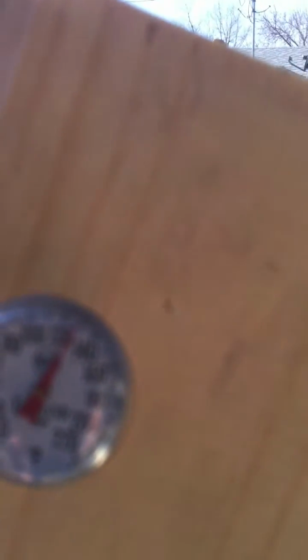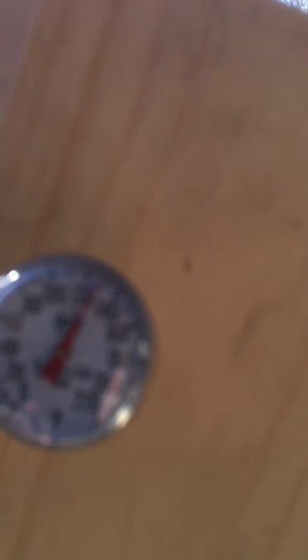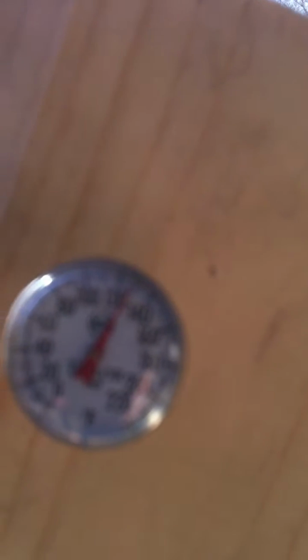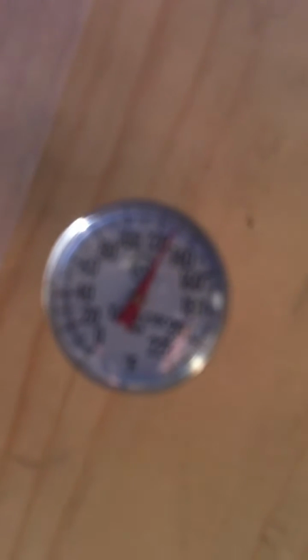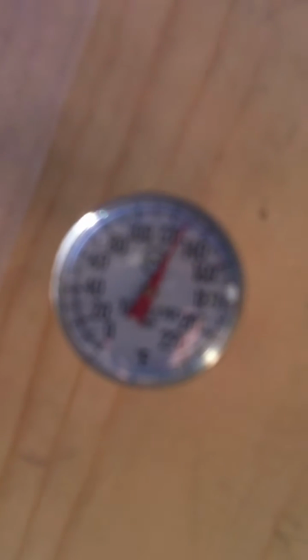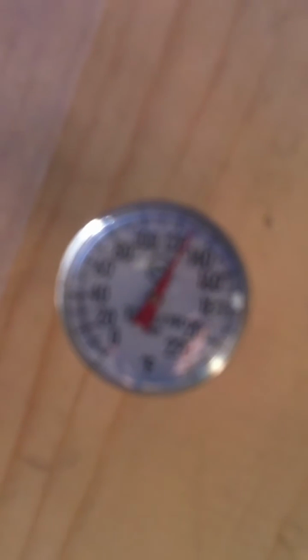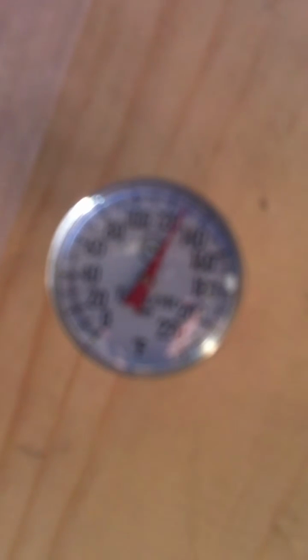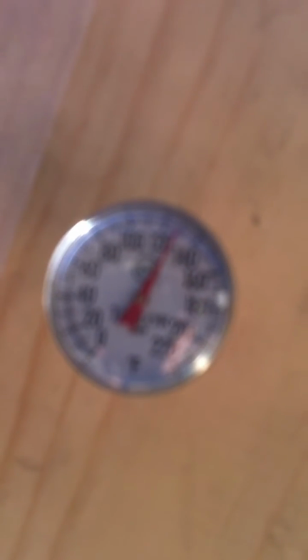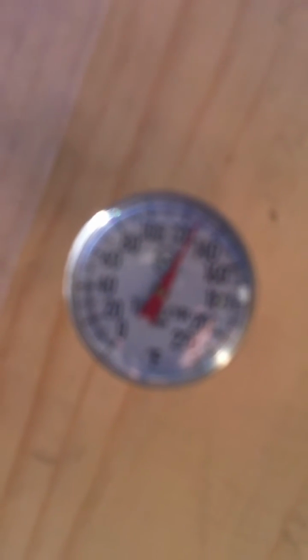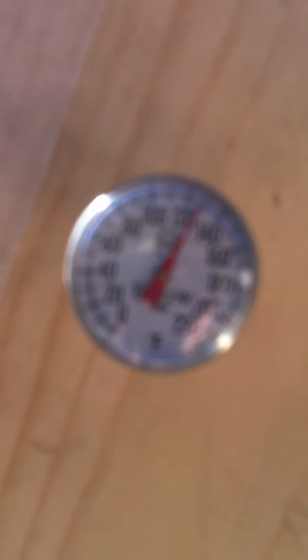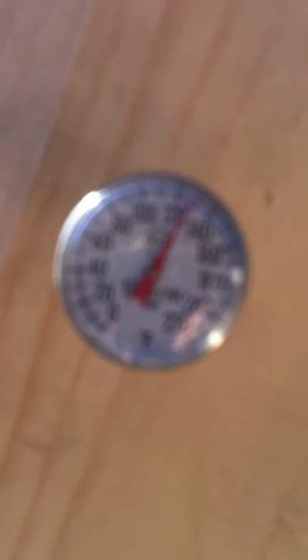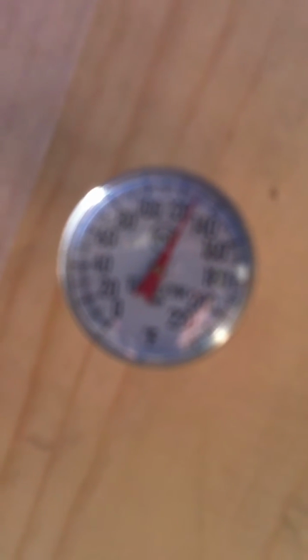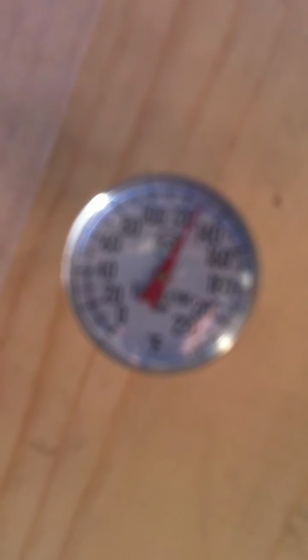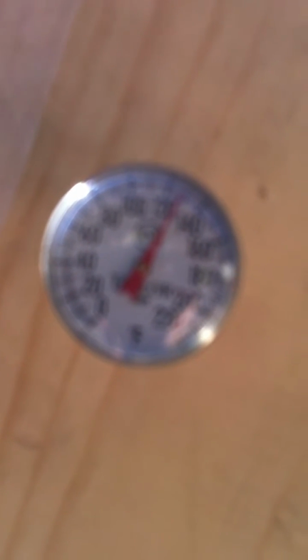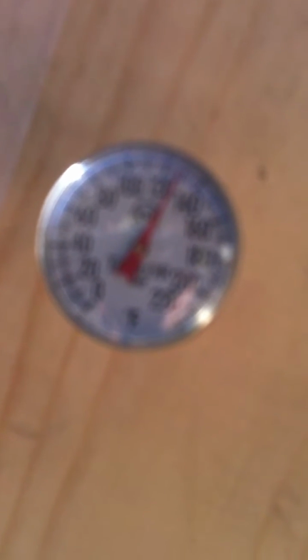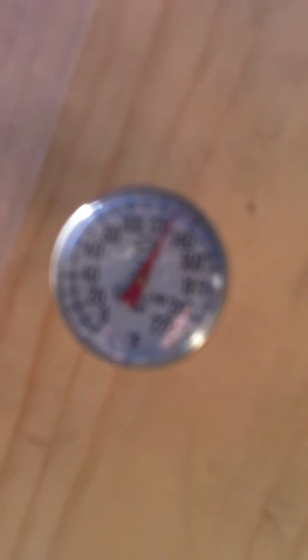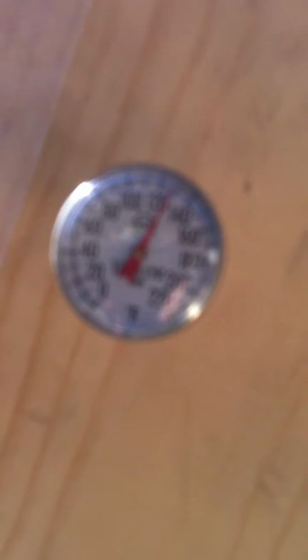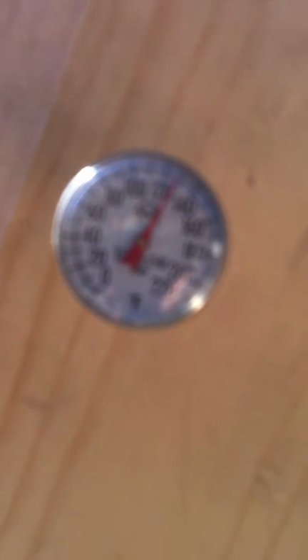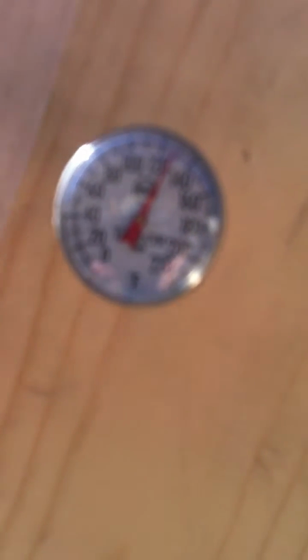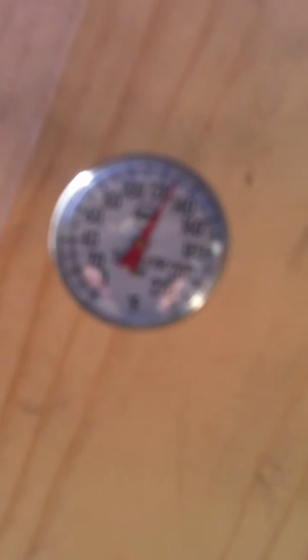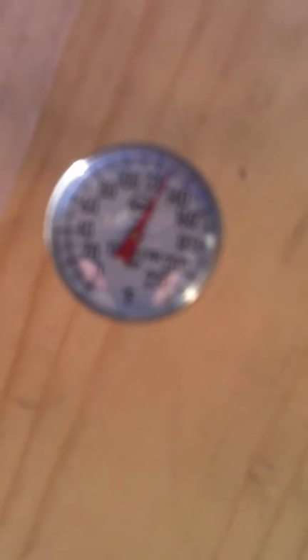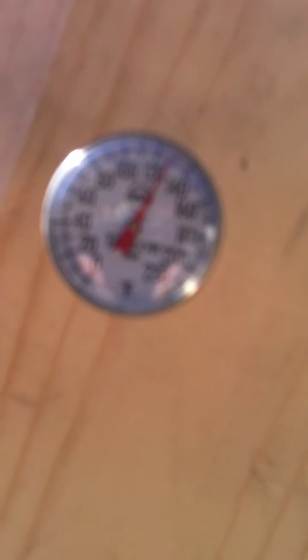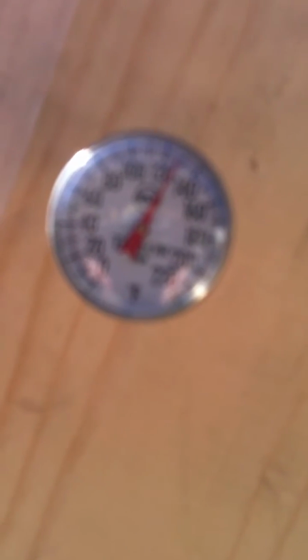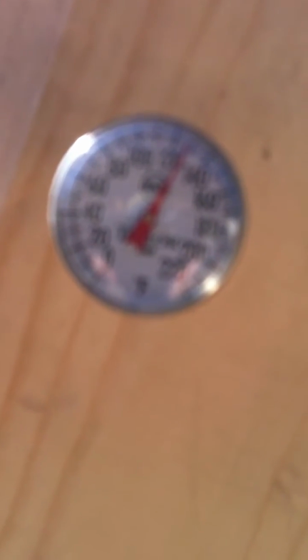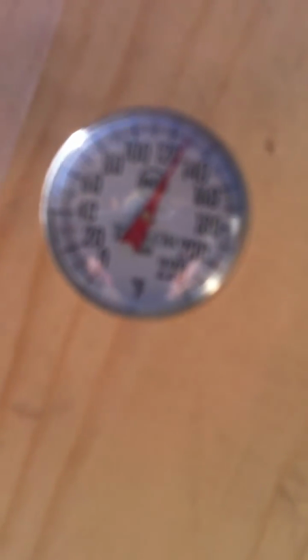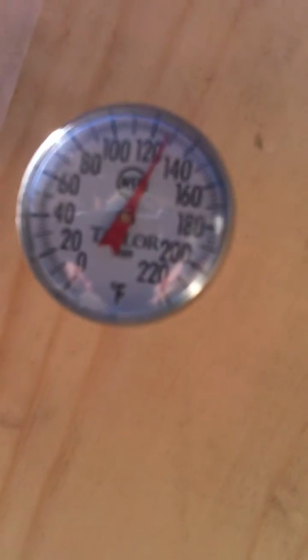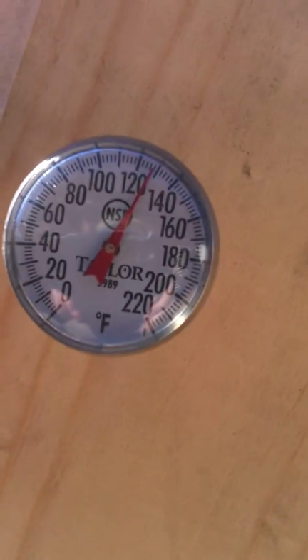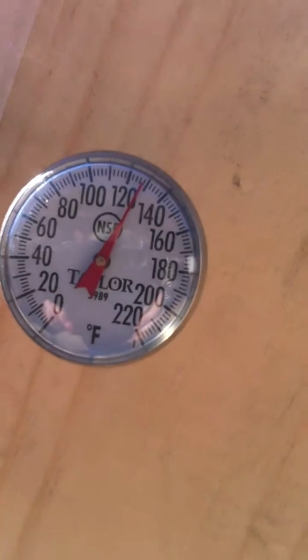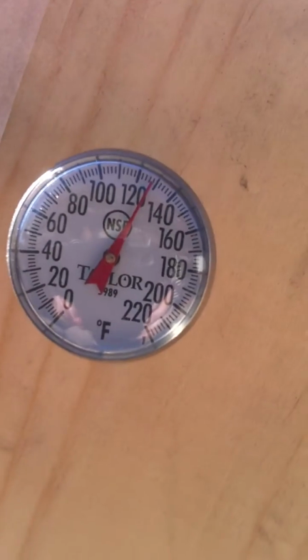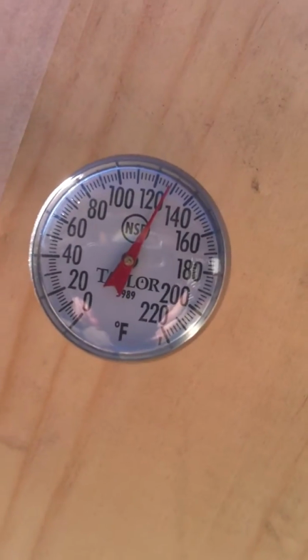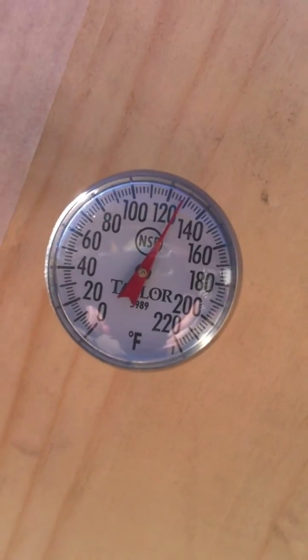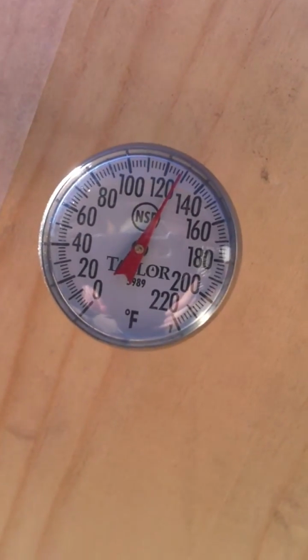It's about 132 — 128 right now, about 134 when I came in just a little bit ago. There we go, you can see it.